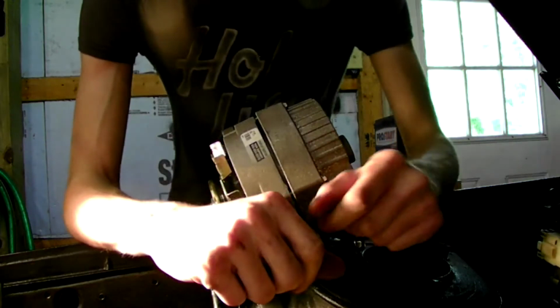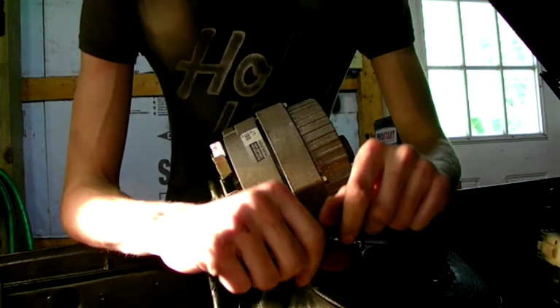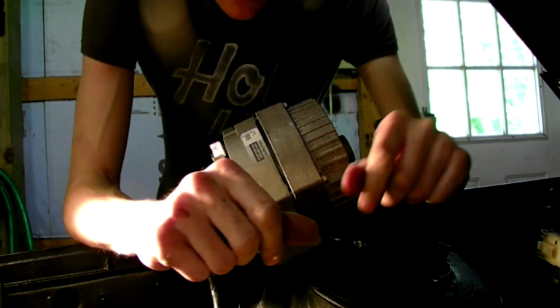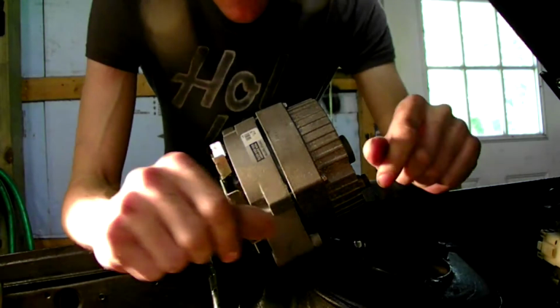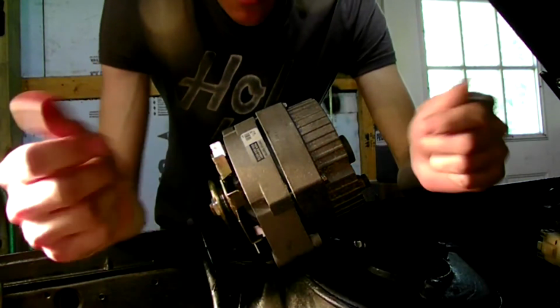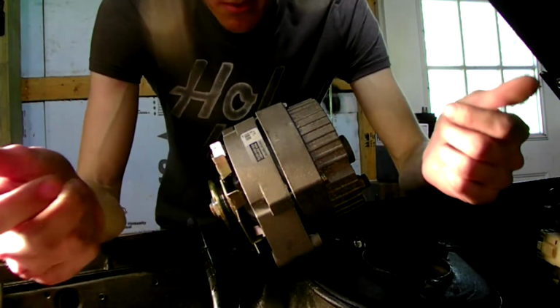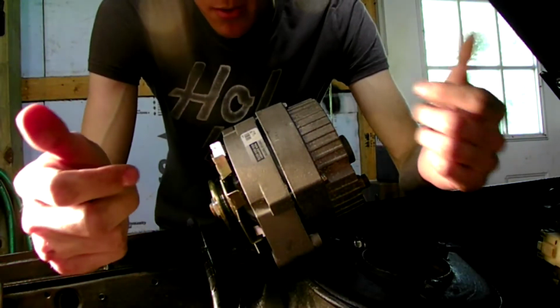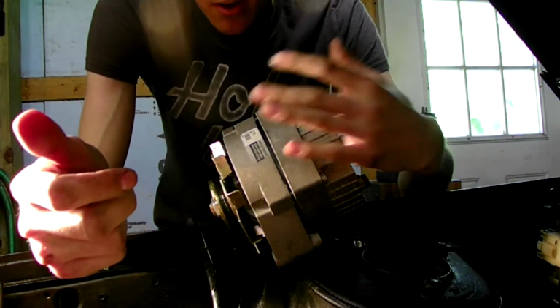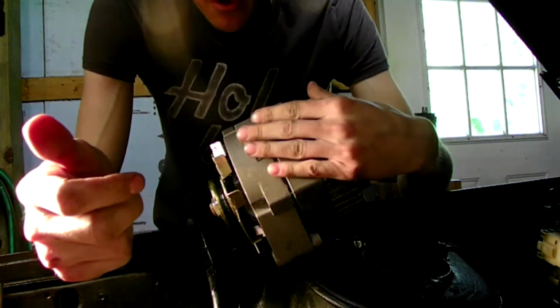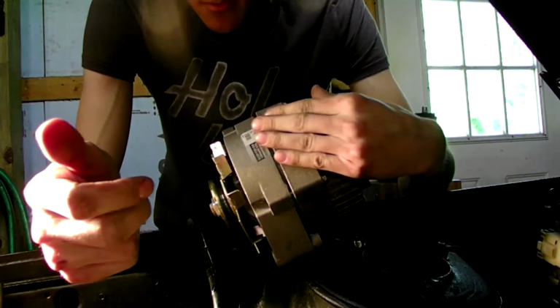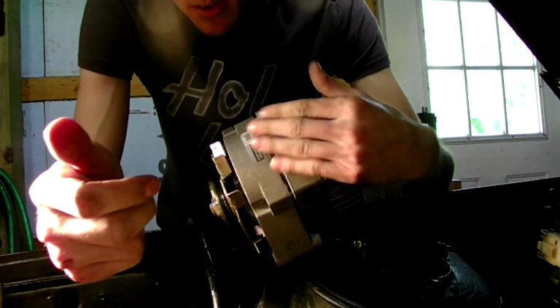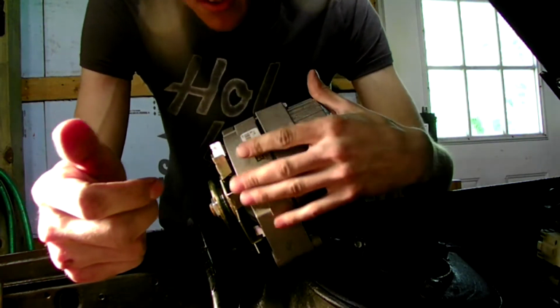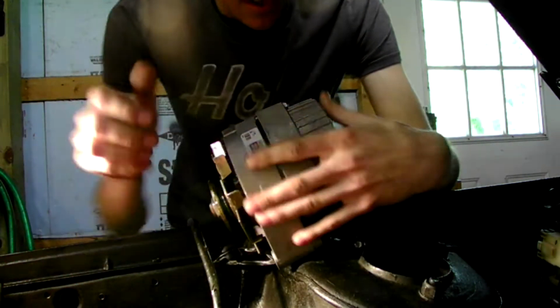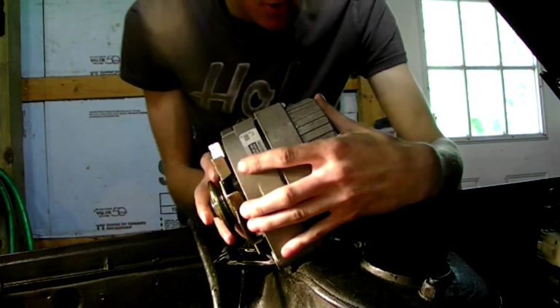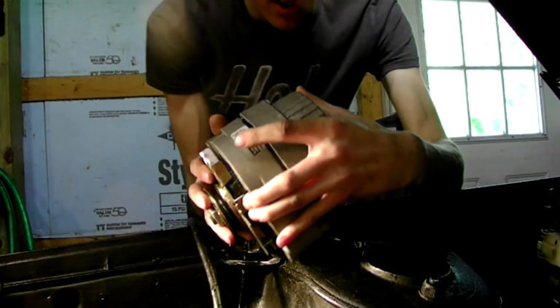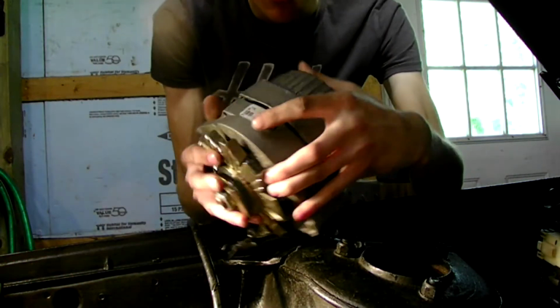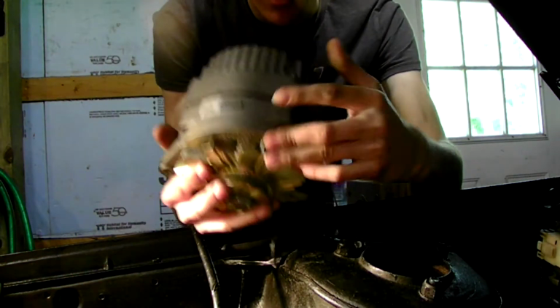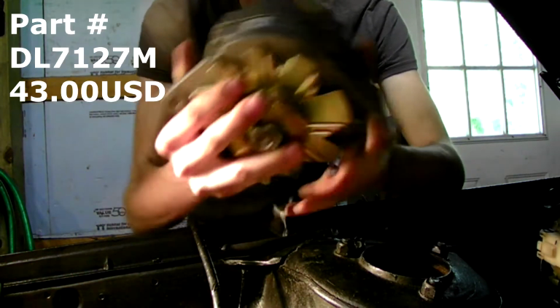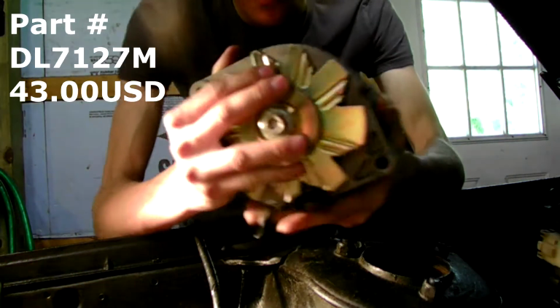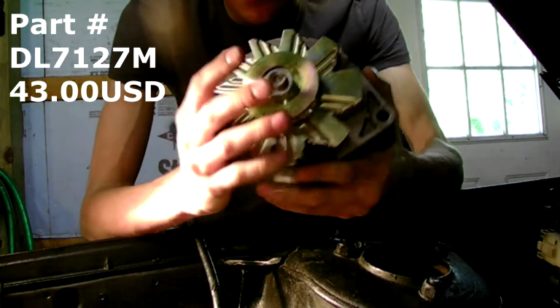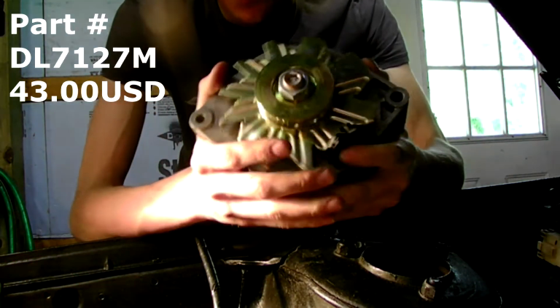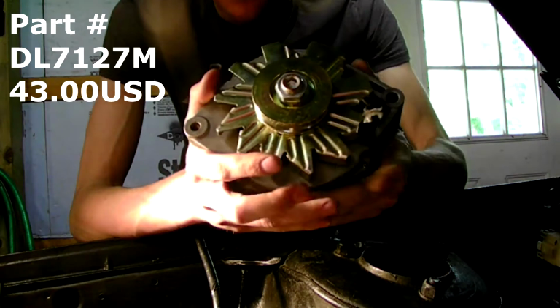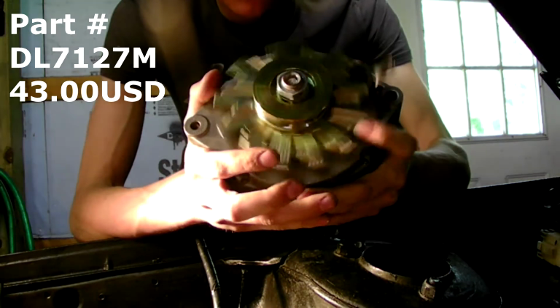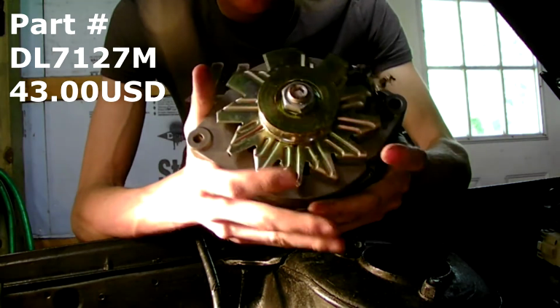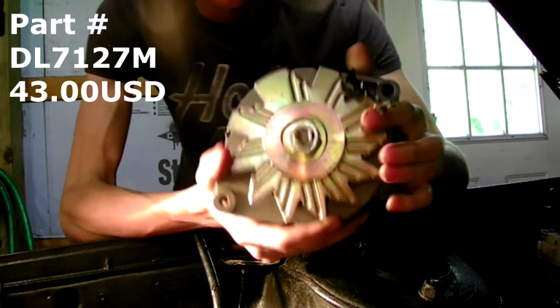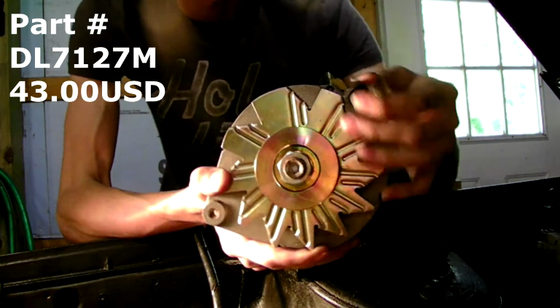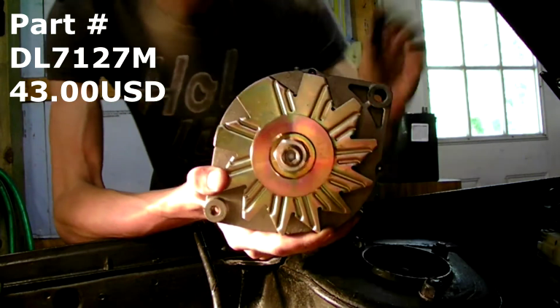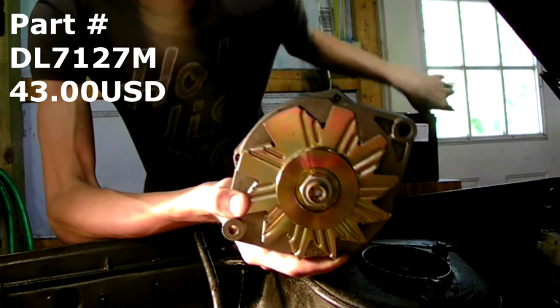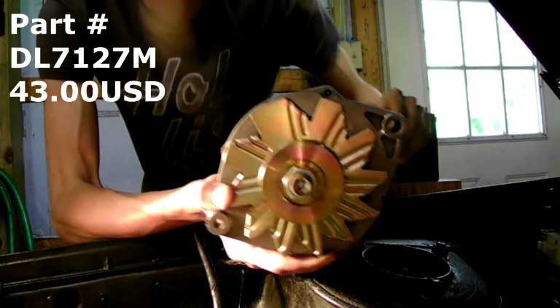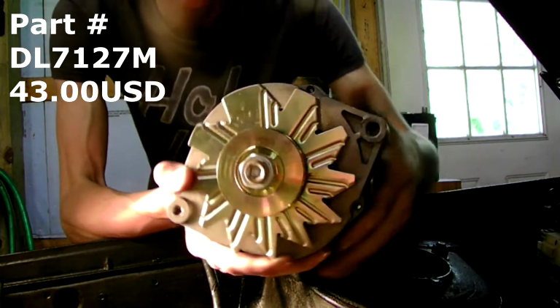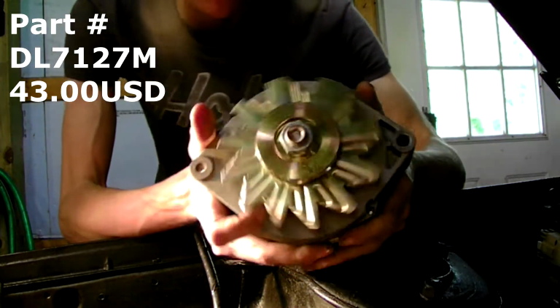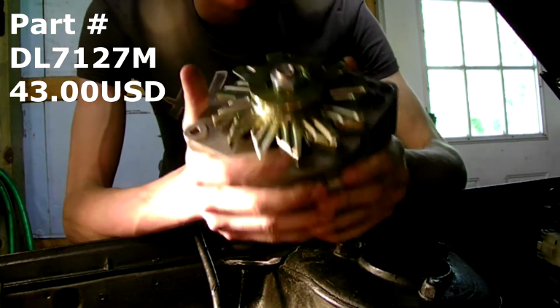What's up guys? Today we're going to be doing an alternator upgrade. This is a GM one wire. You'll notice it looks nothing like the factory alternator. There's tape stuck to it for some reason.